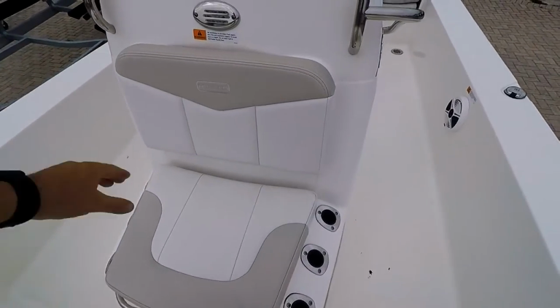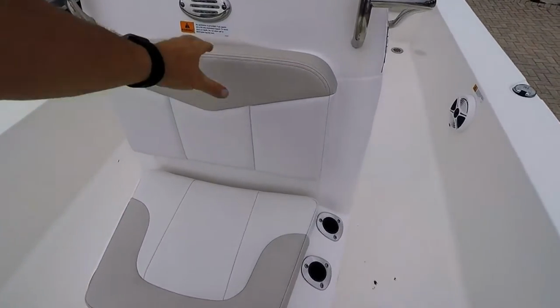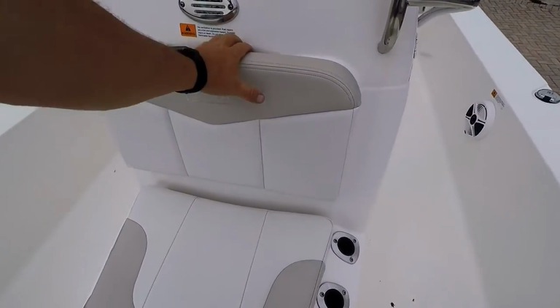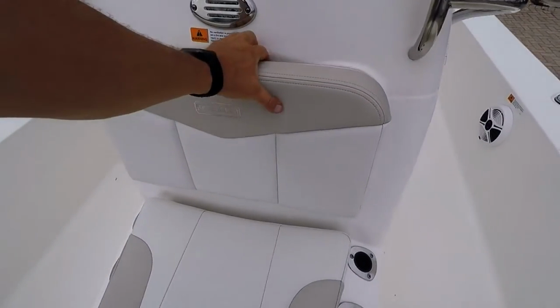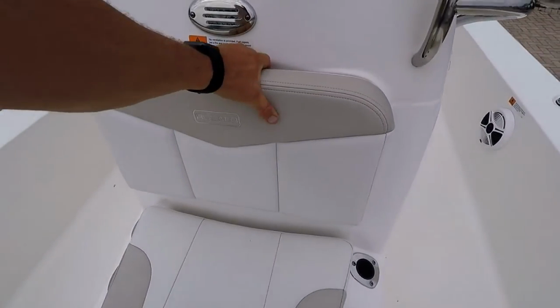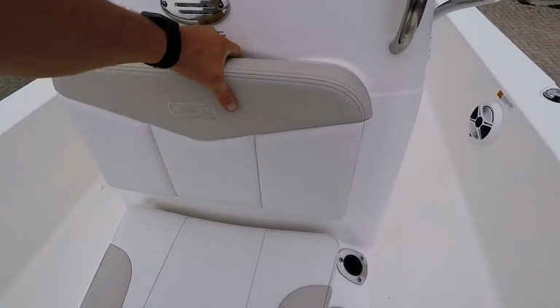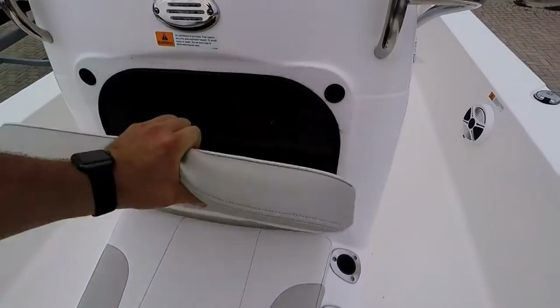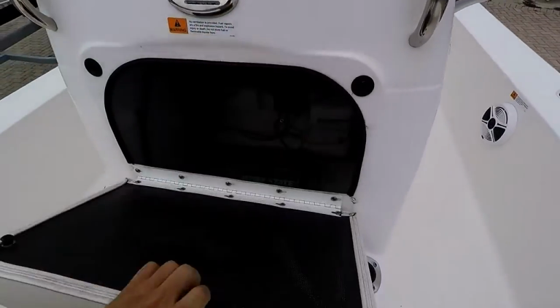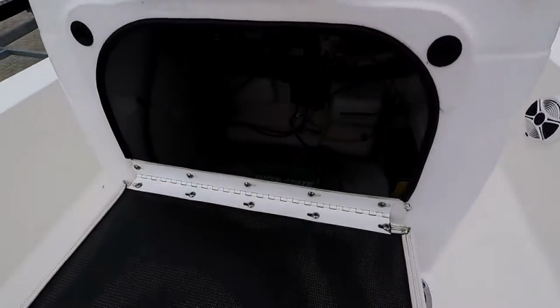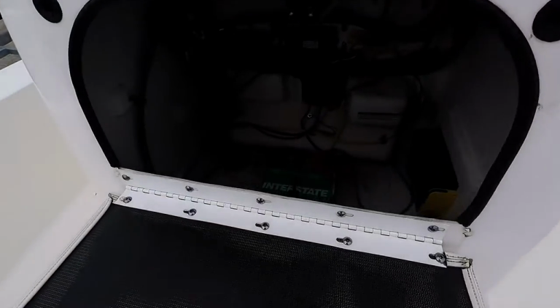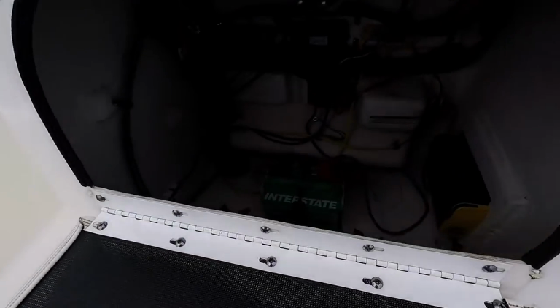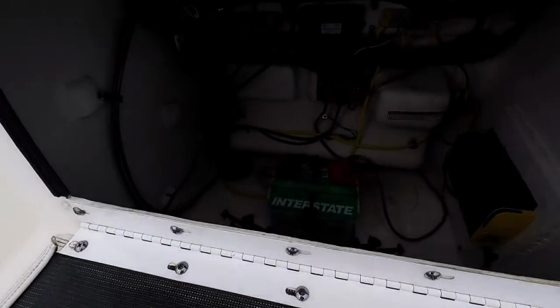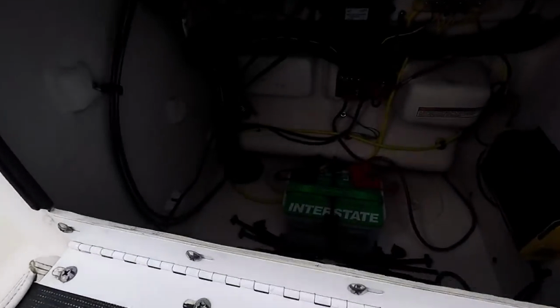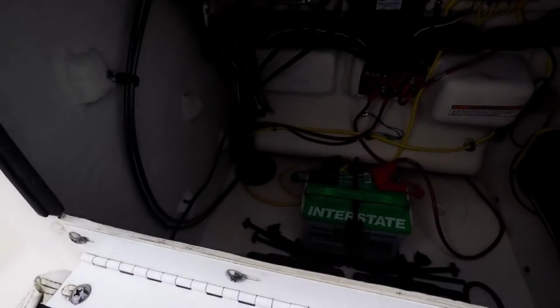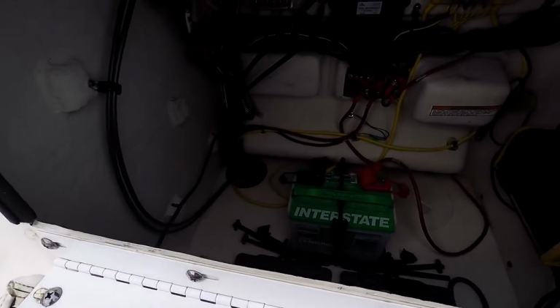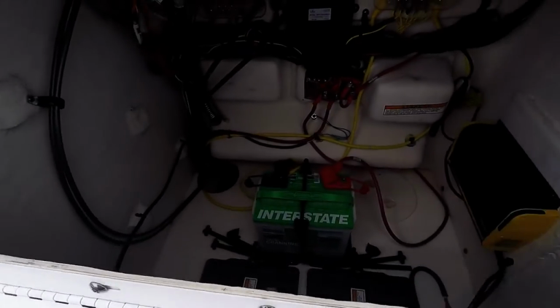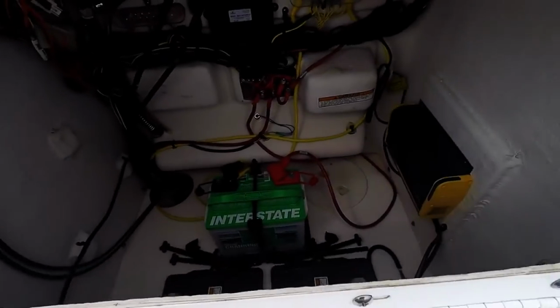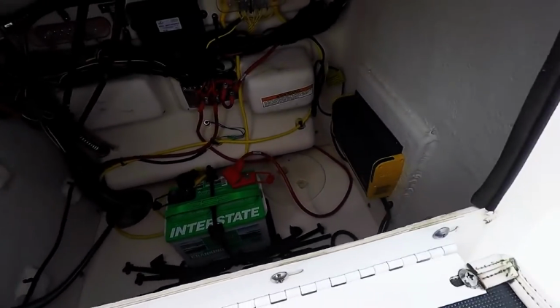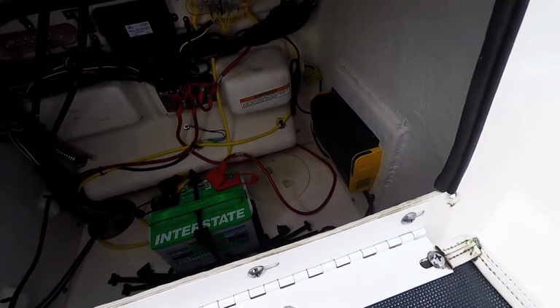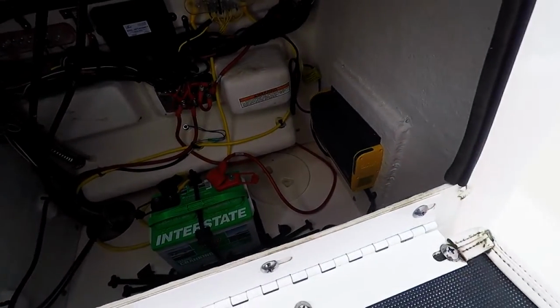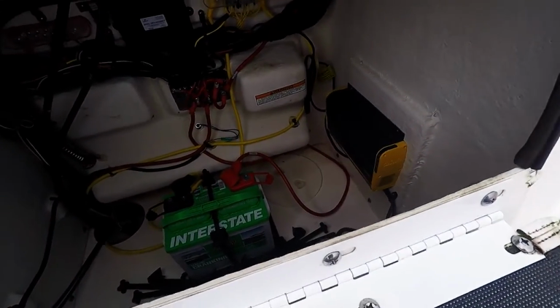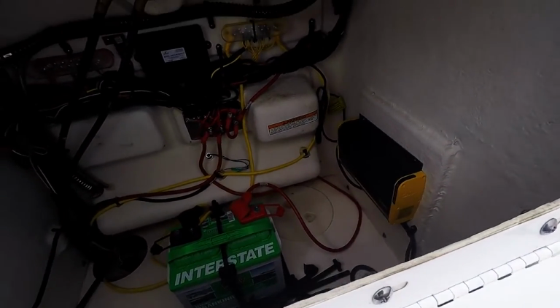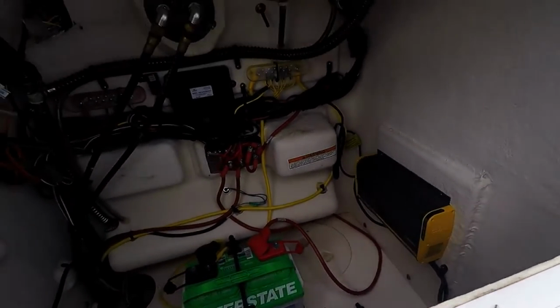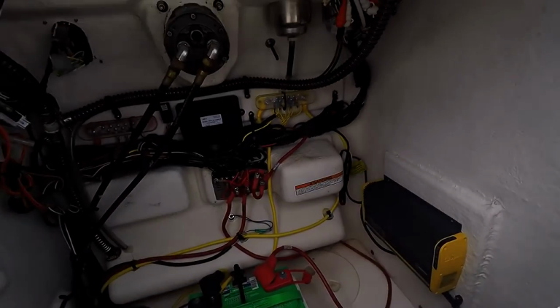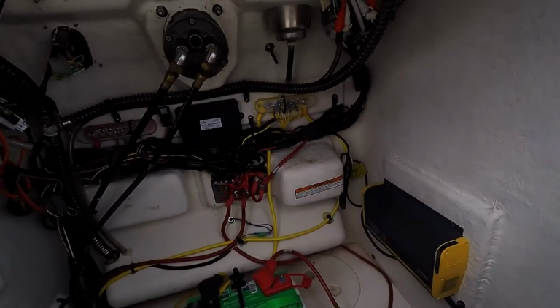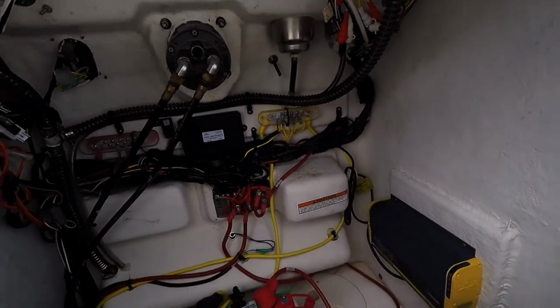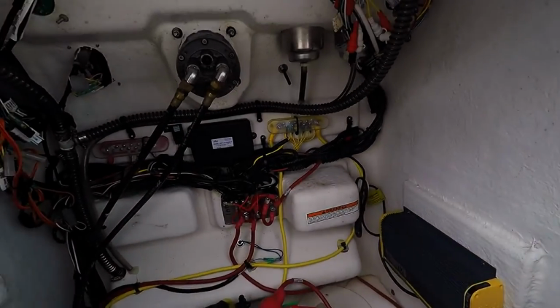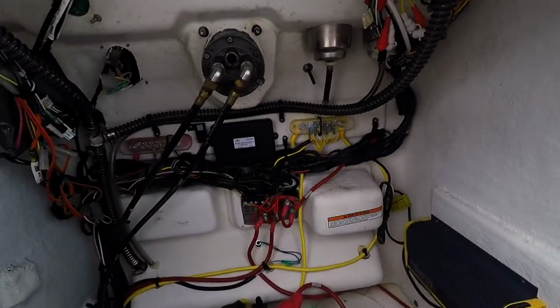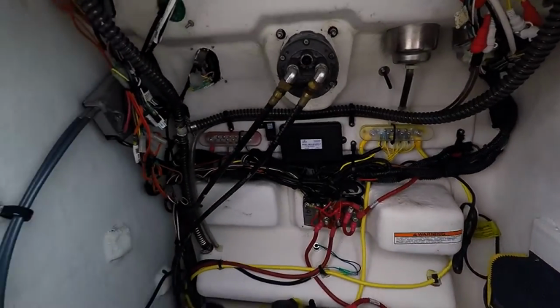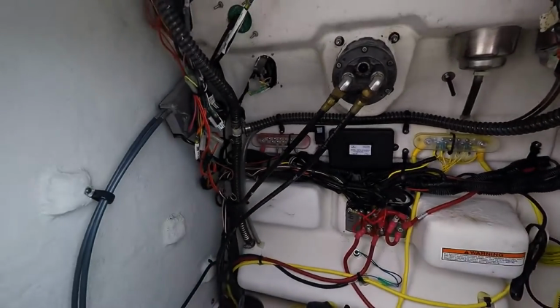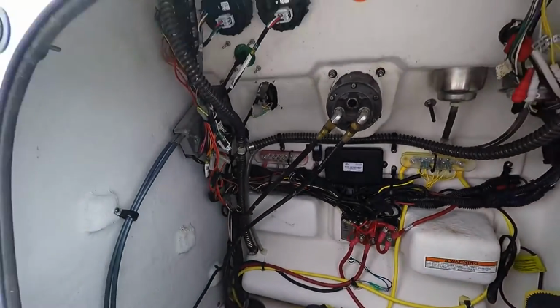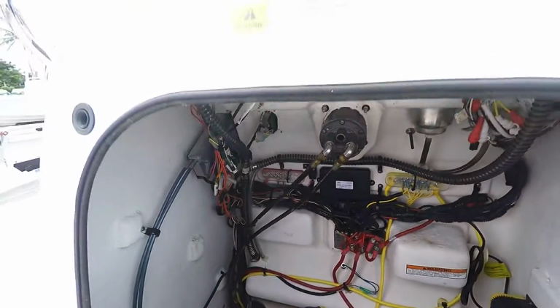You do have more storage access here, as well as access to your electronics, battery, and battery charger. Easy to get to.